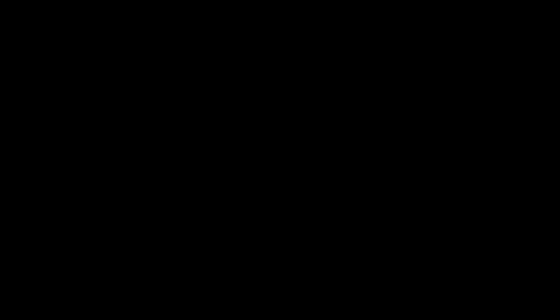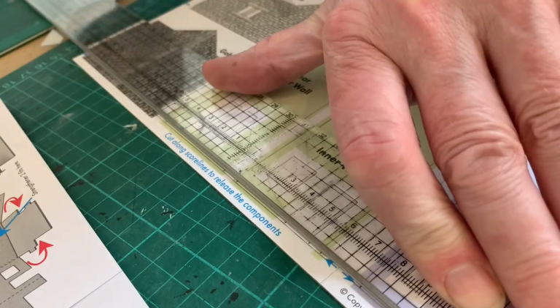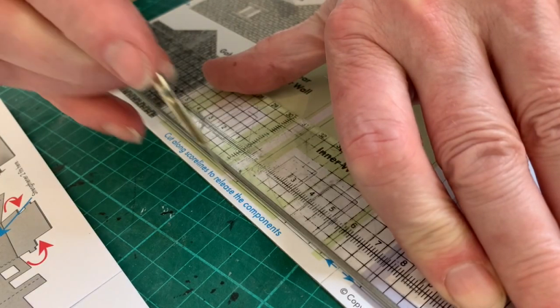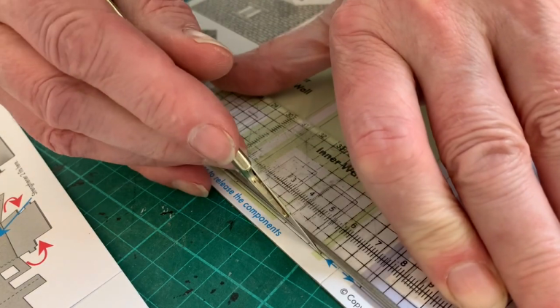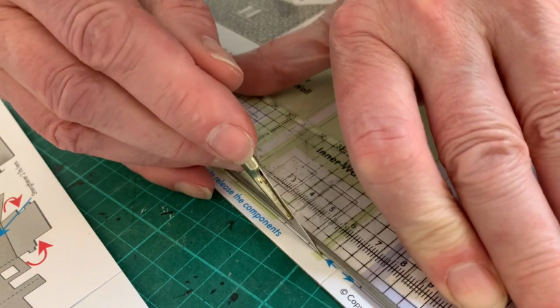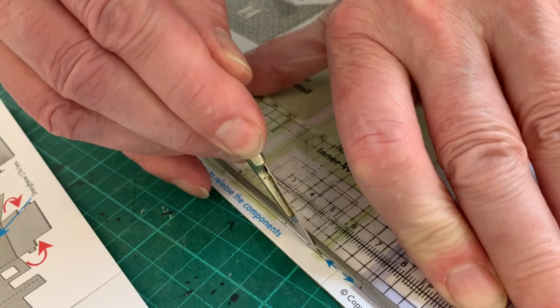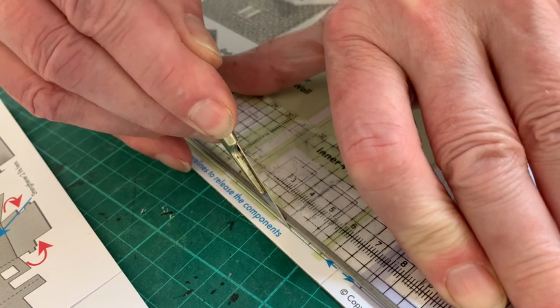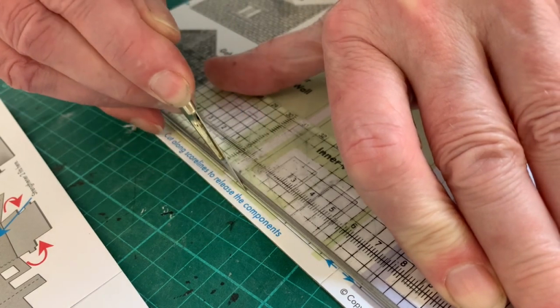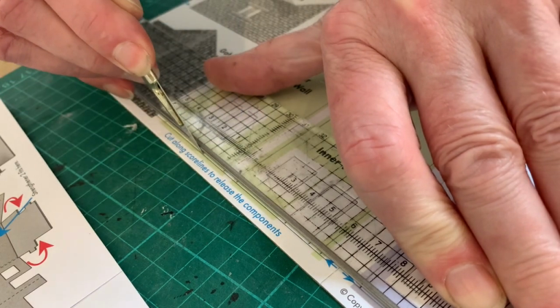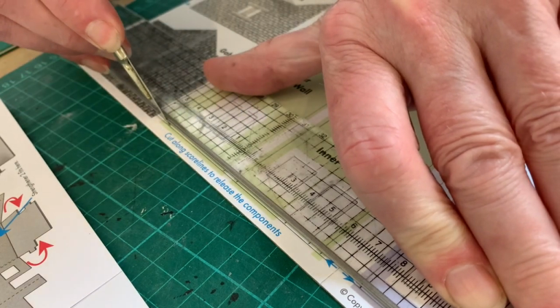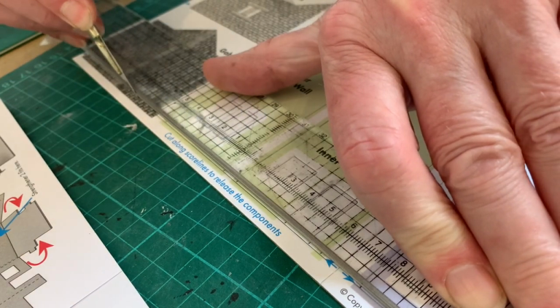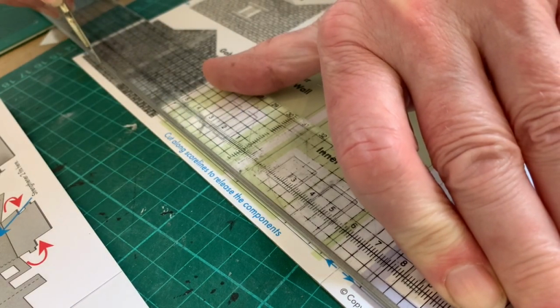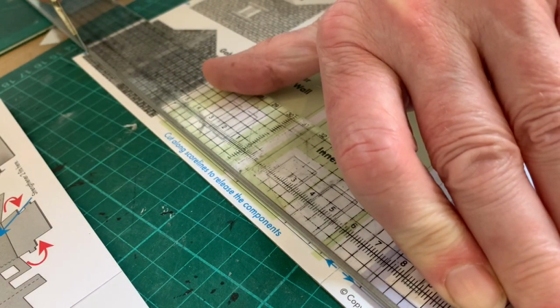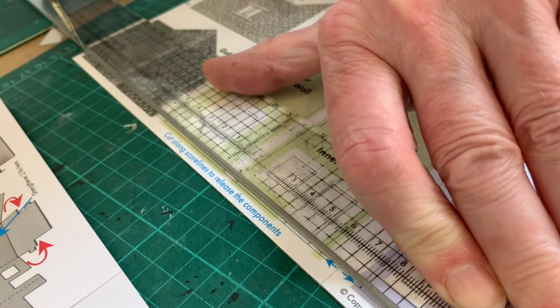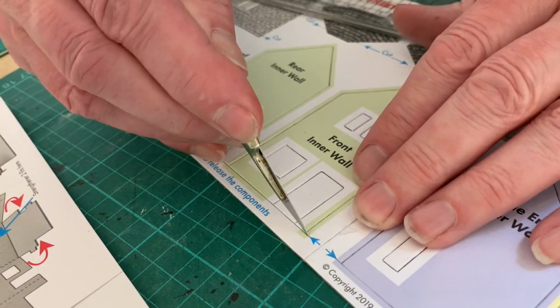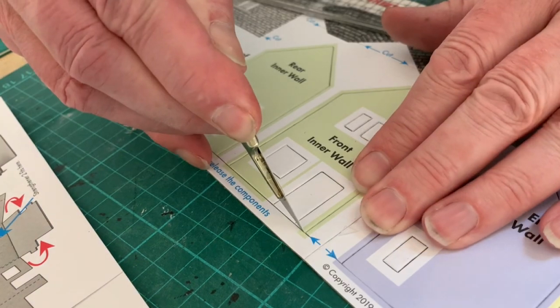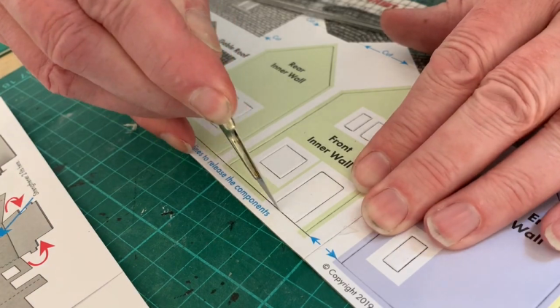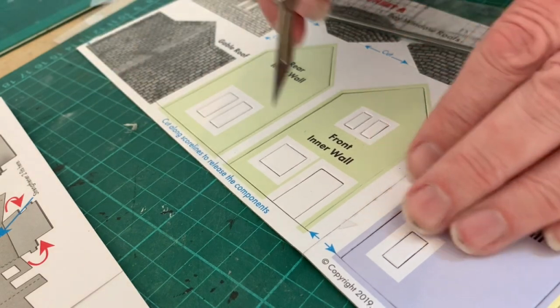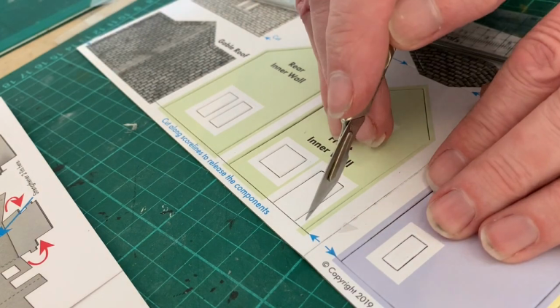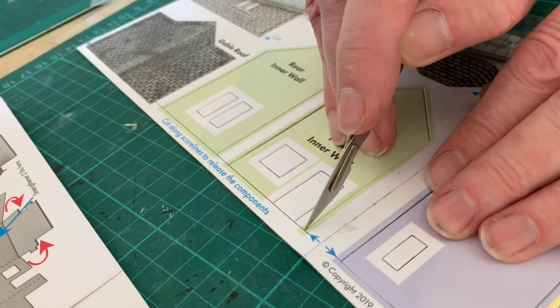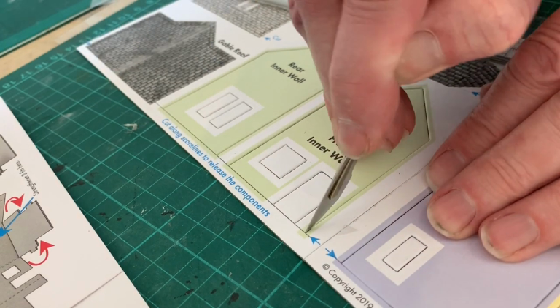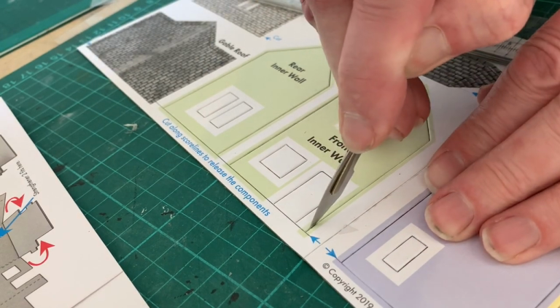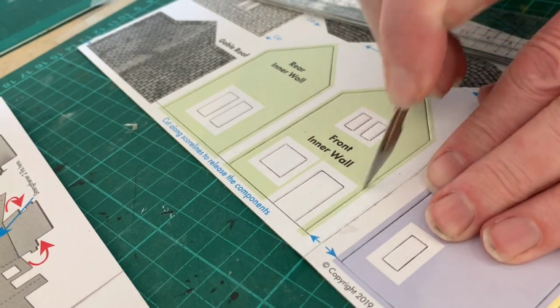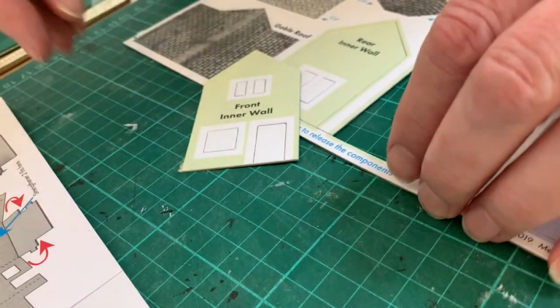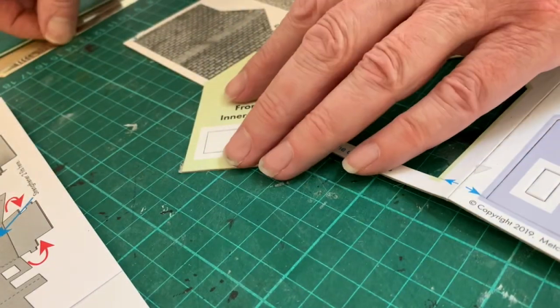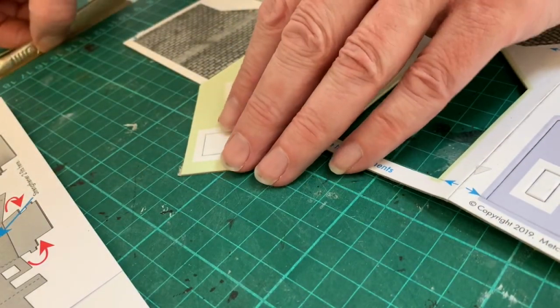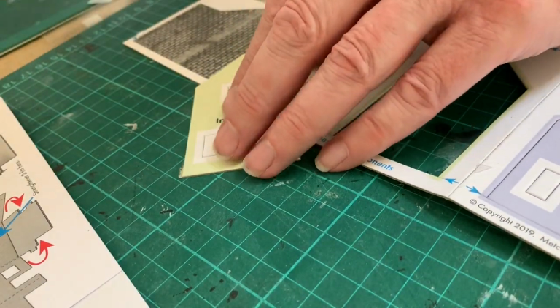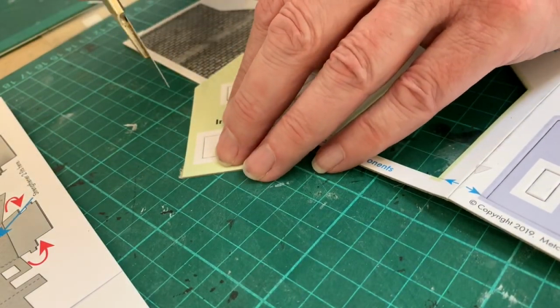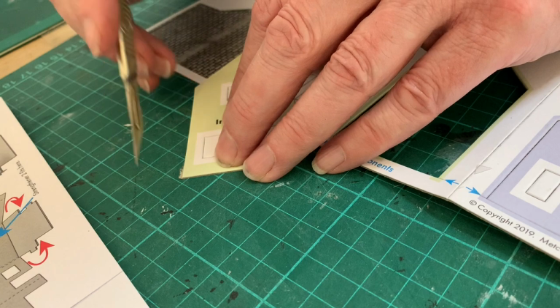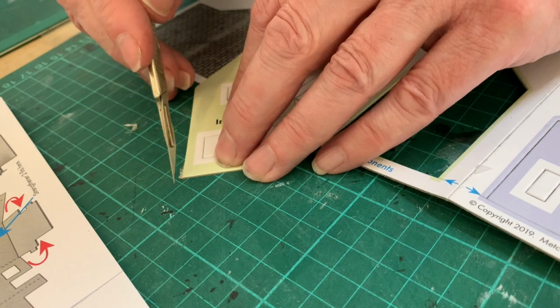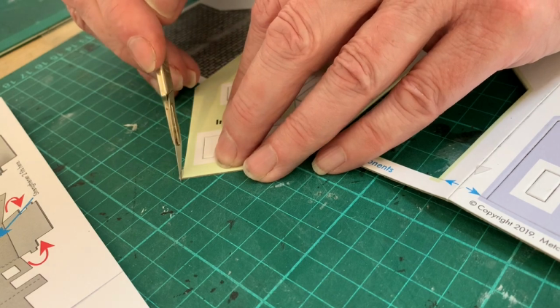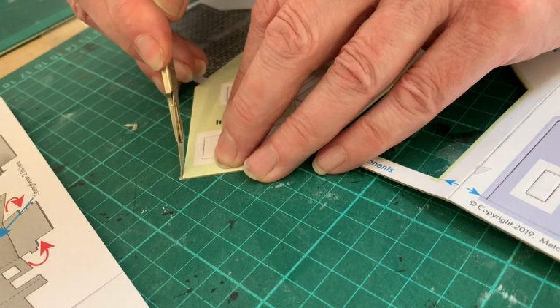Getting down to work, I'm releasing the die-cut sections, cutting along the score lines as instructed — the ones with the blue arrows. A little cut along the edge helps the components pop out, but some may need a little bit of cleaning up.